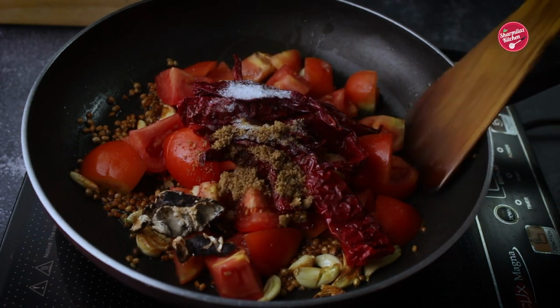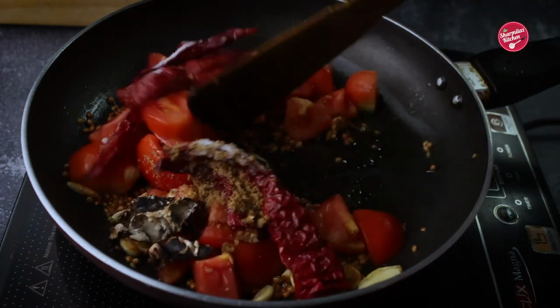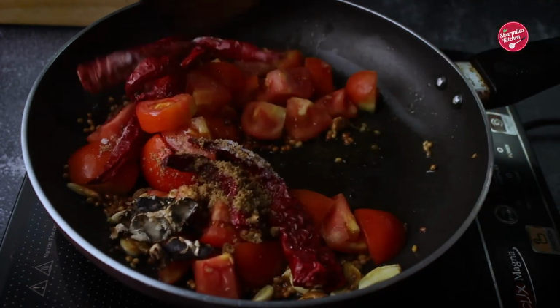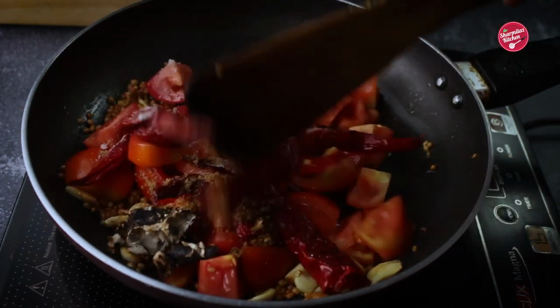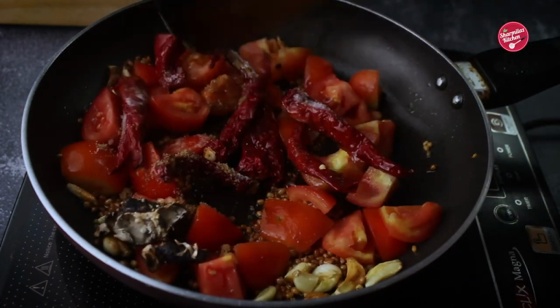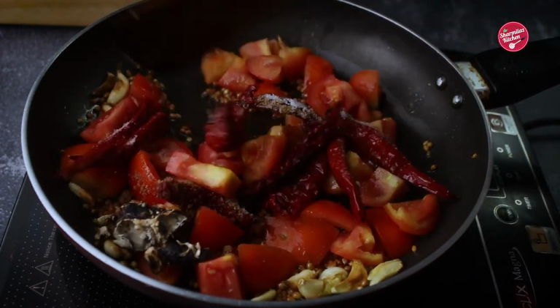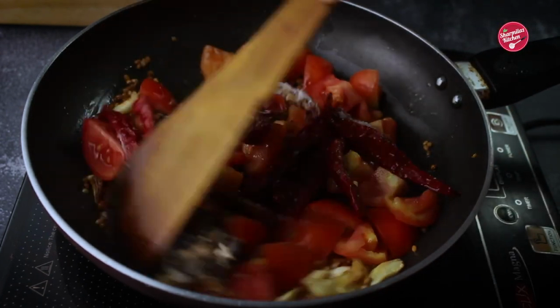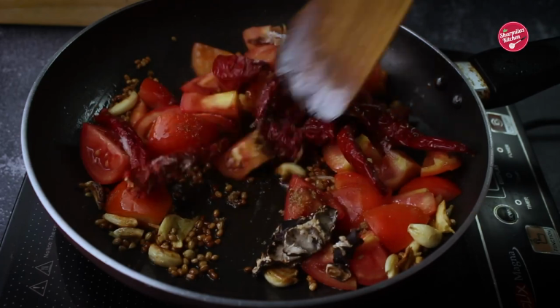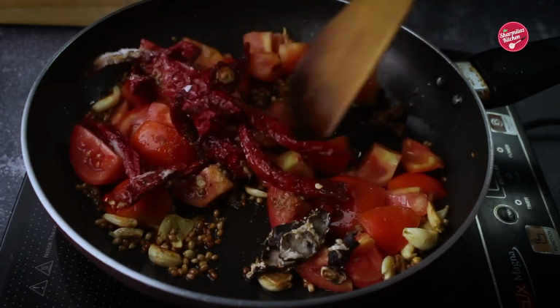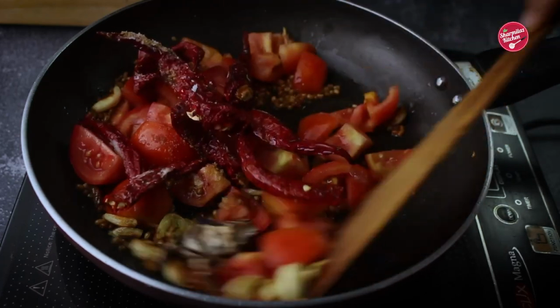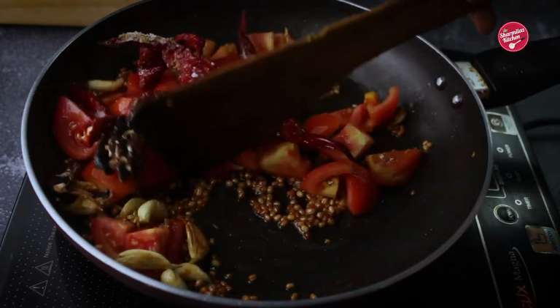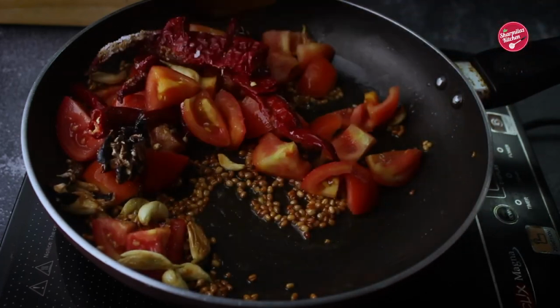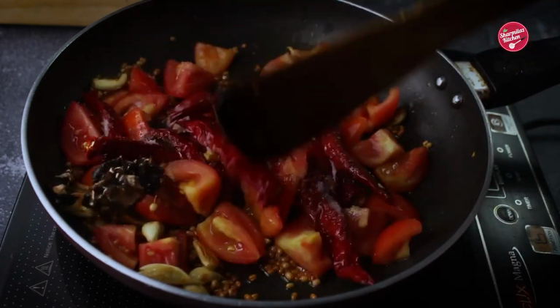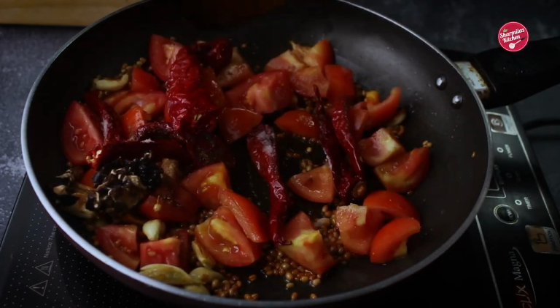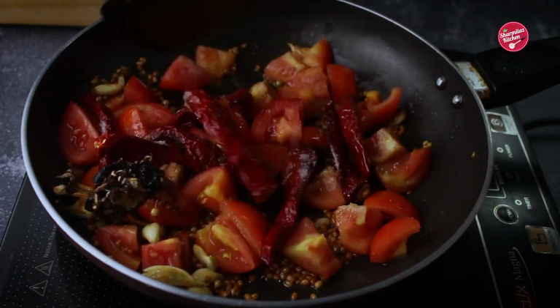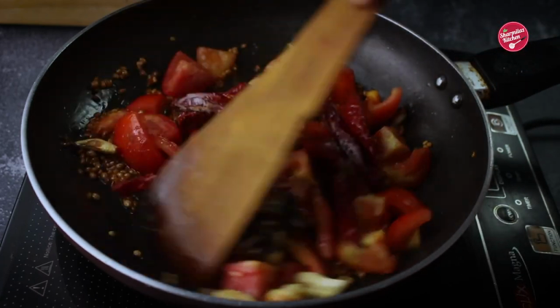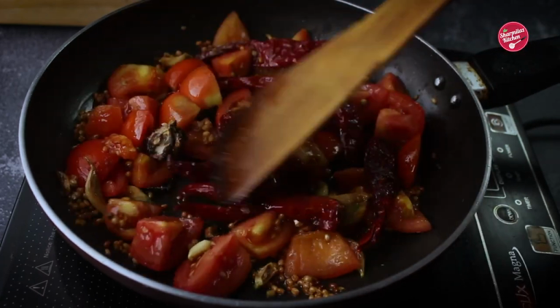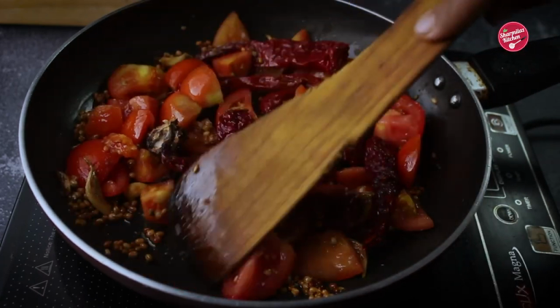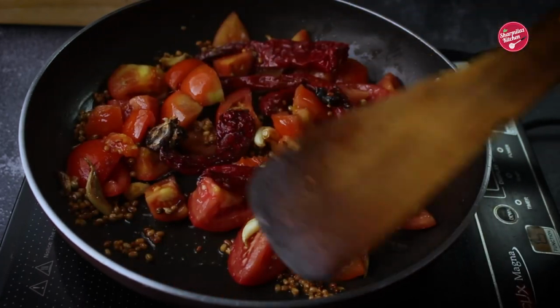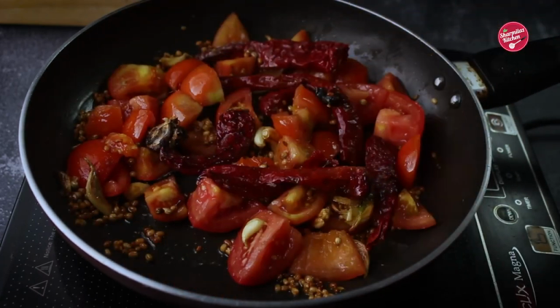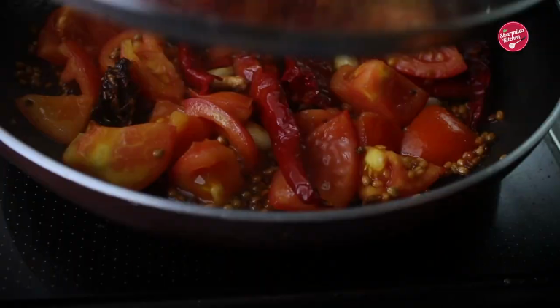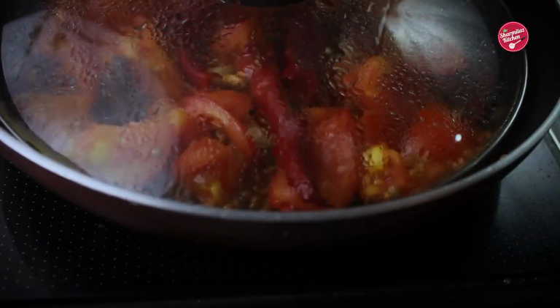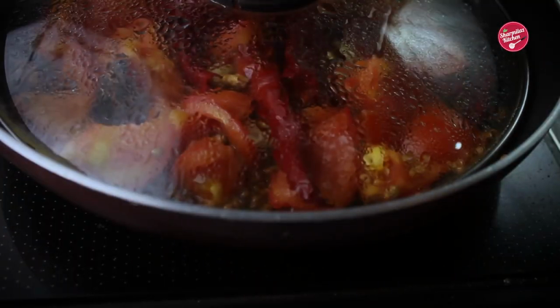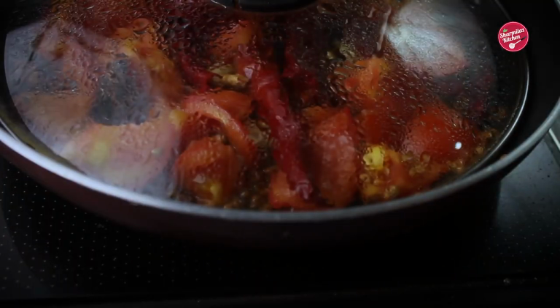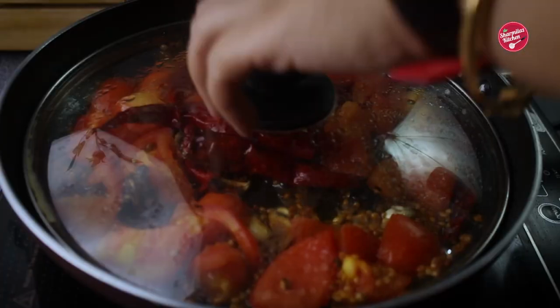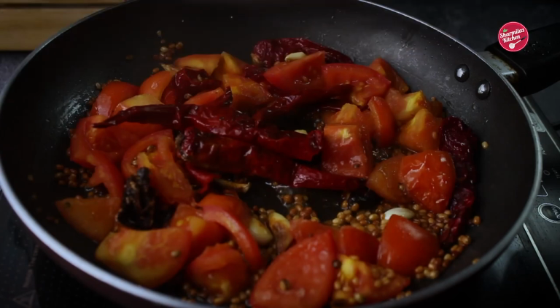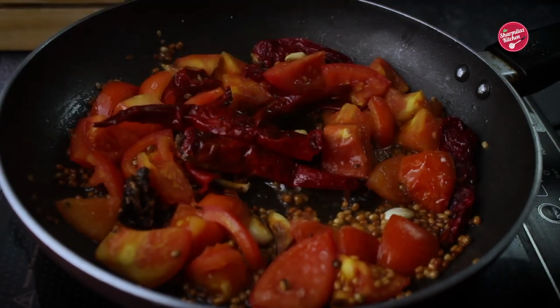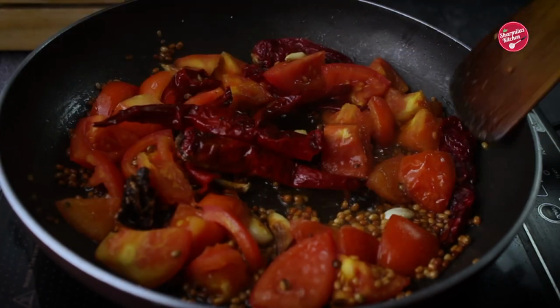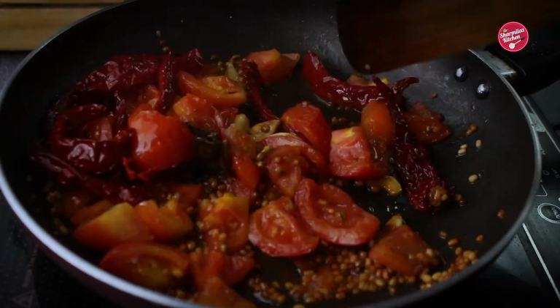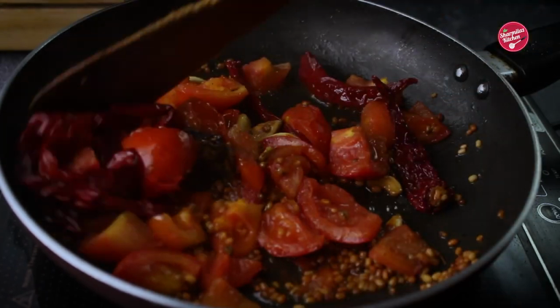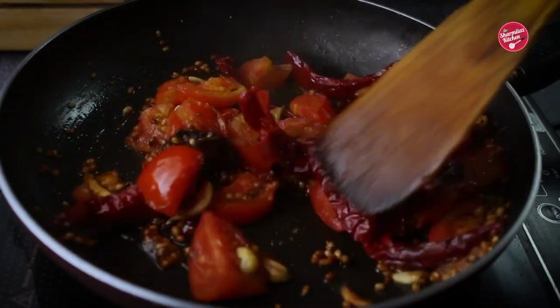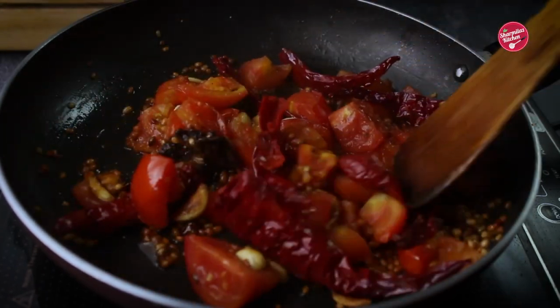Stir well. Cover and cook for 5 minutes on low flame until the tomatoes are soft. Now let's cool down the soft tomatoes.